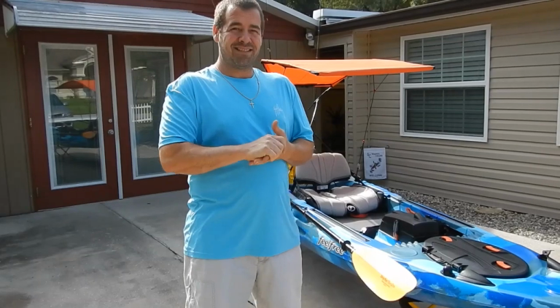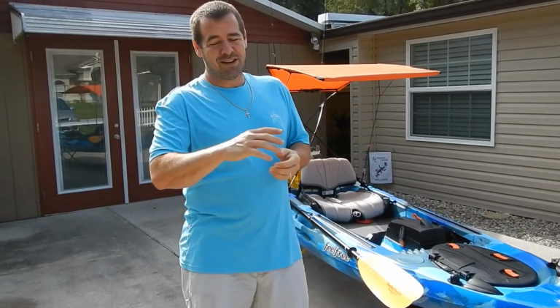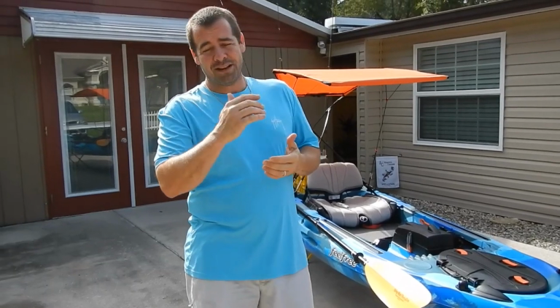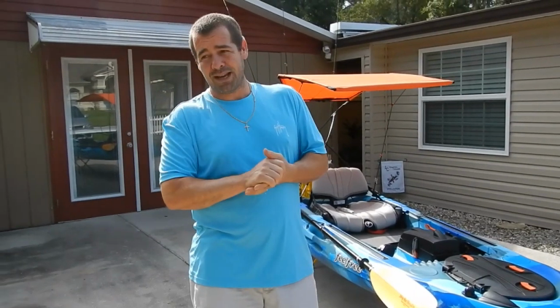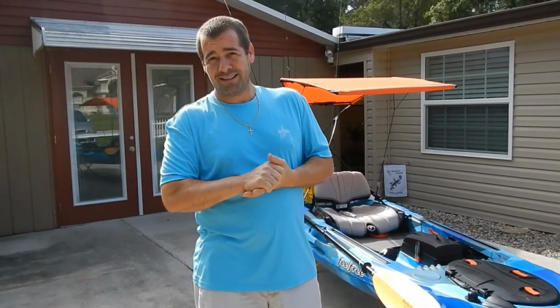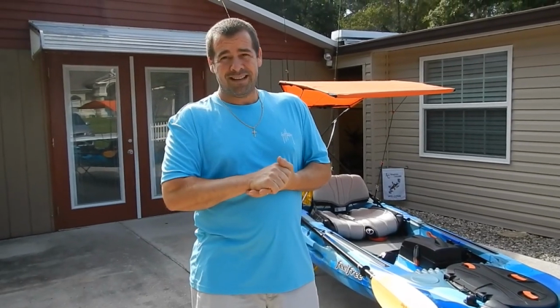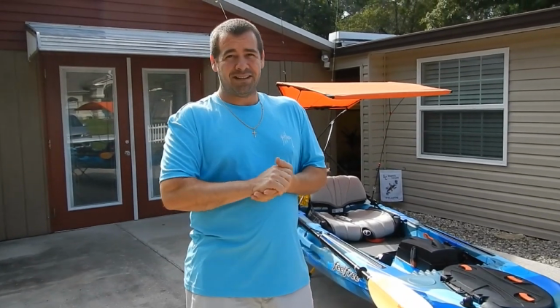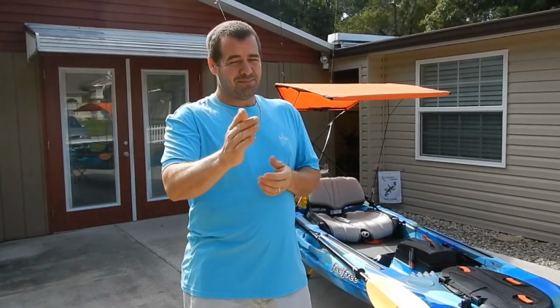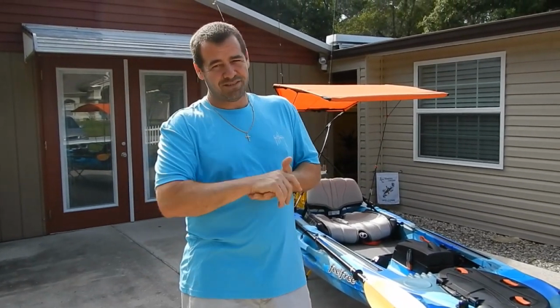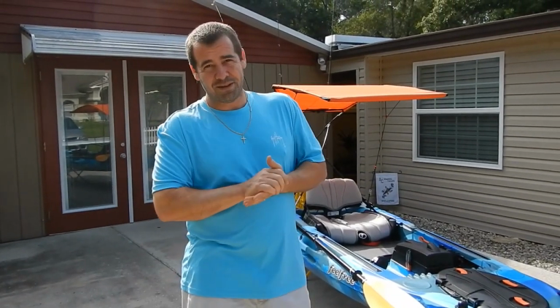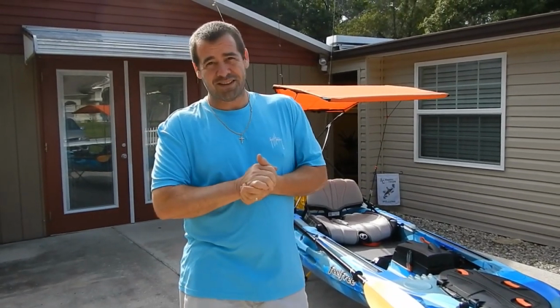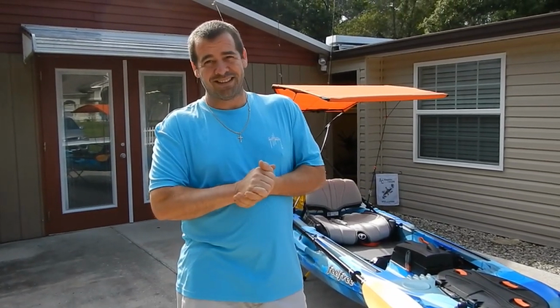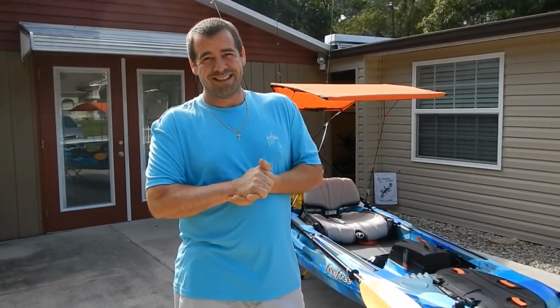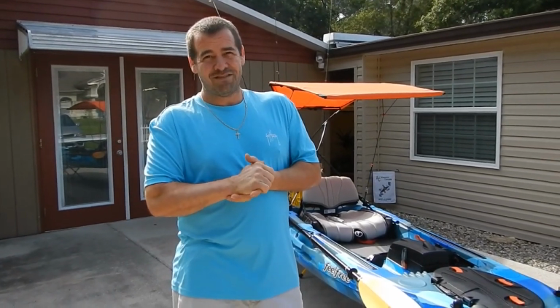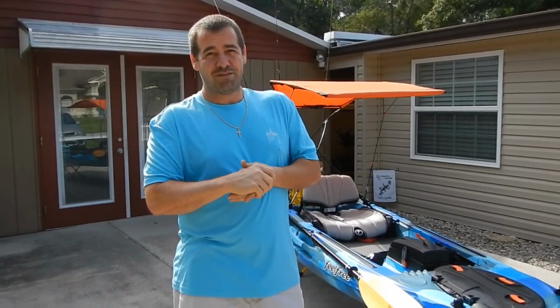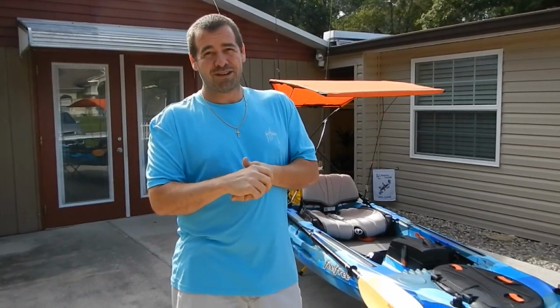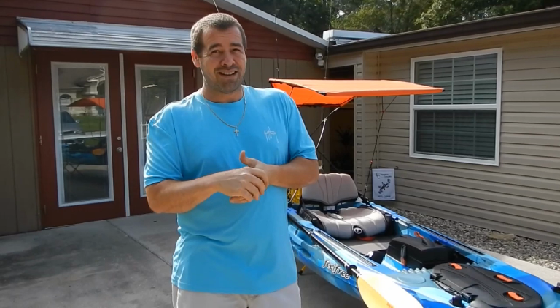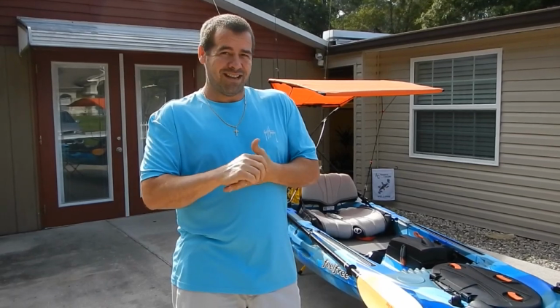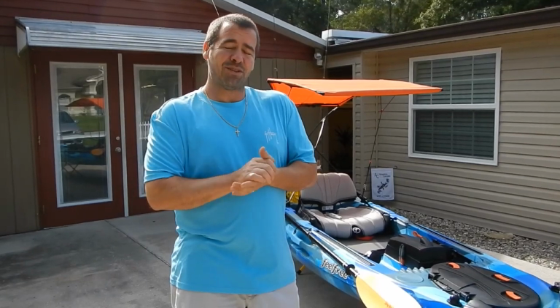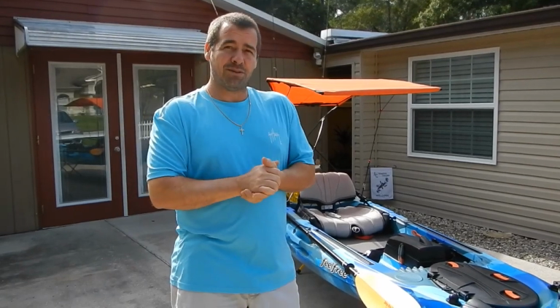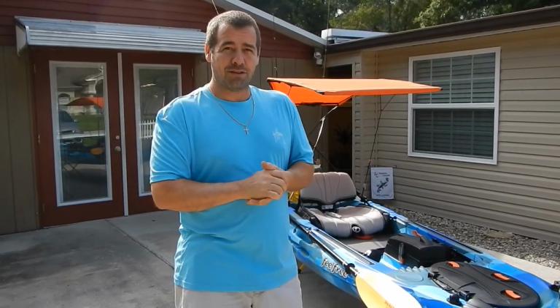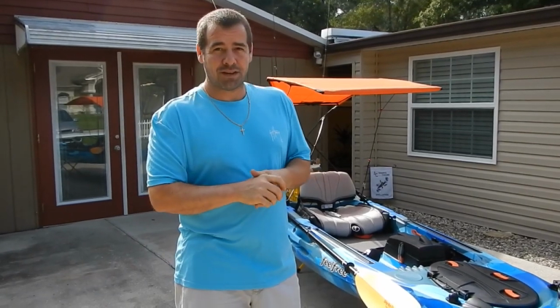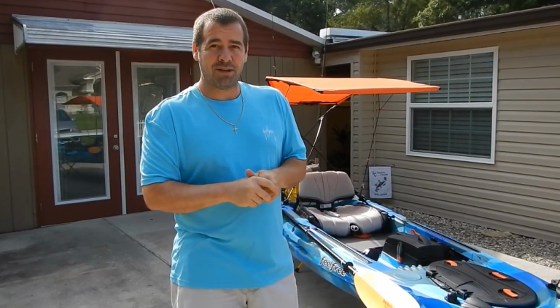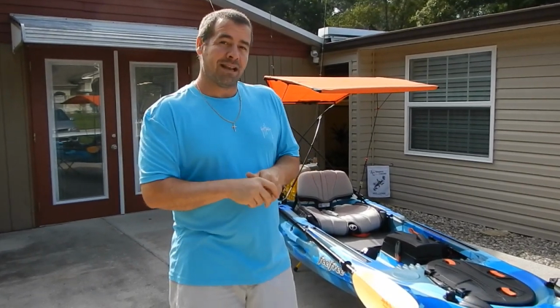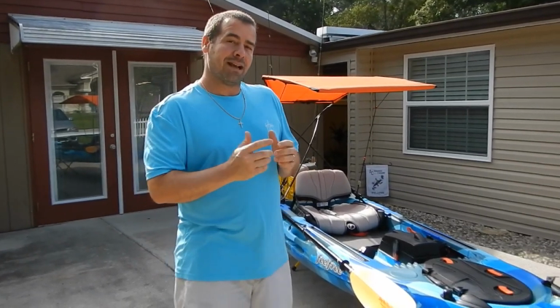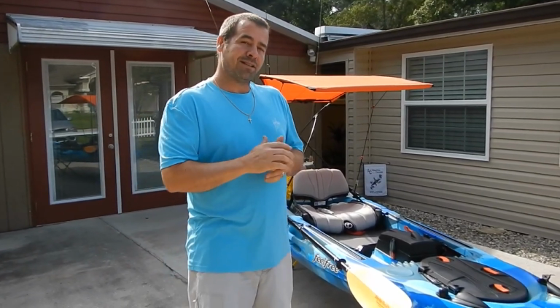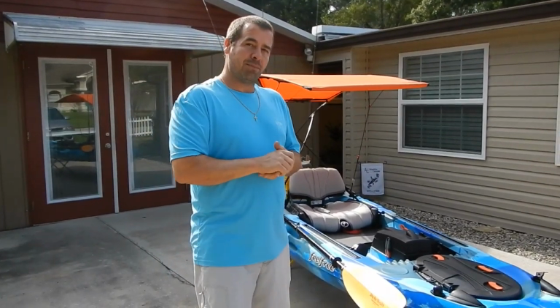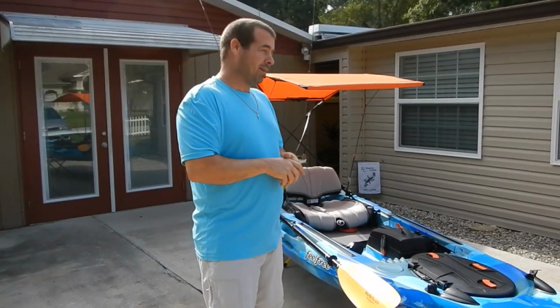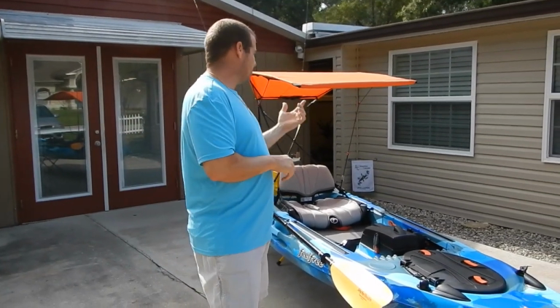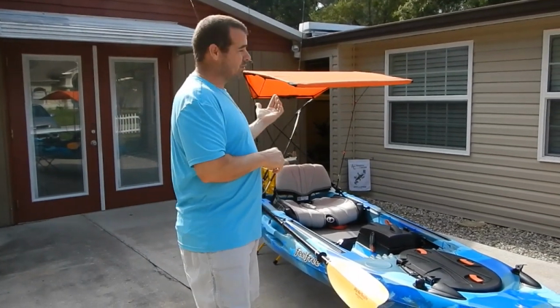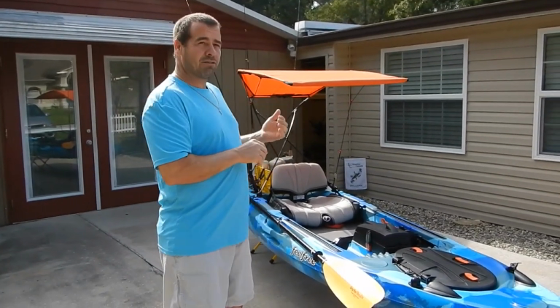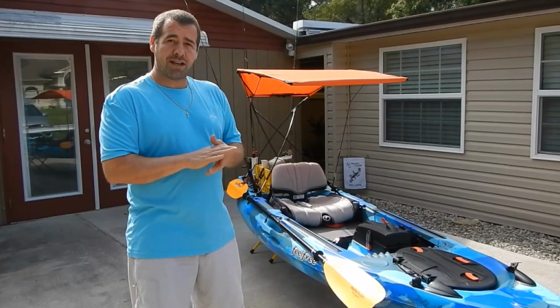Hello, my name is Matt and my wife Tammy's filming for us. We're the owners of Adventure Canopies and I want to take a minute and introduce you to our Real Shade.